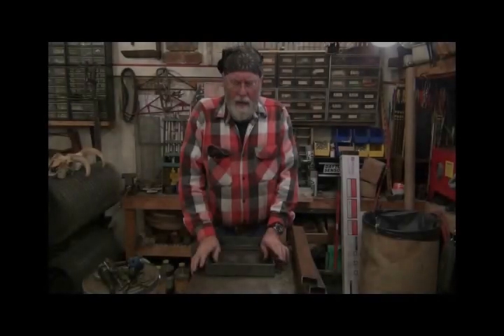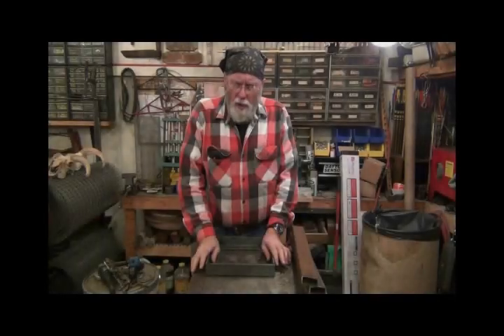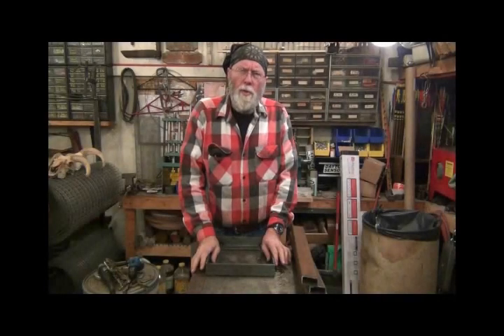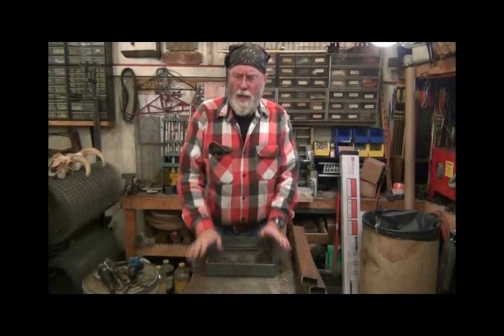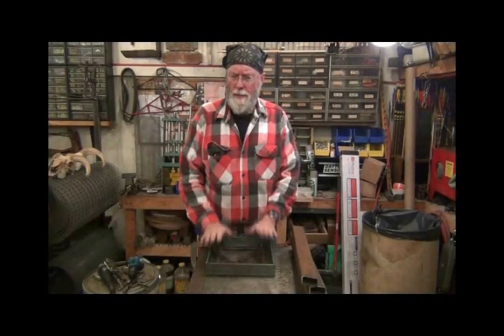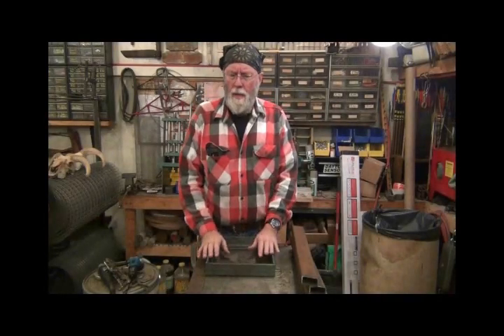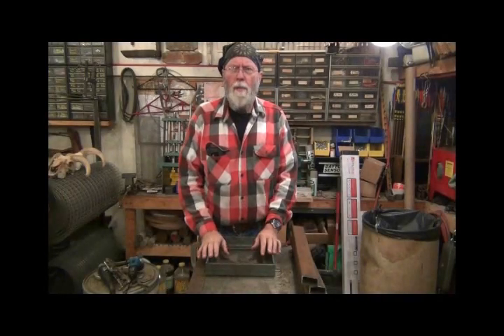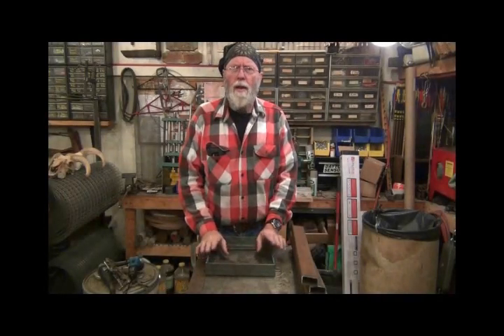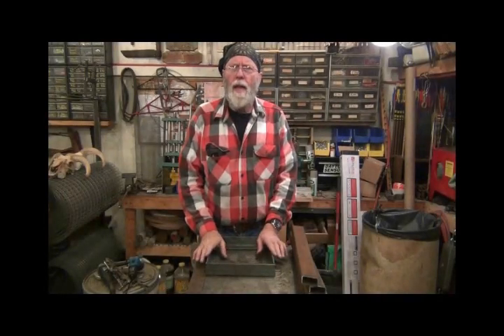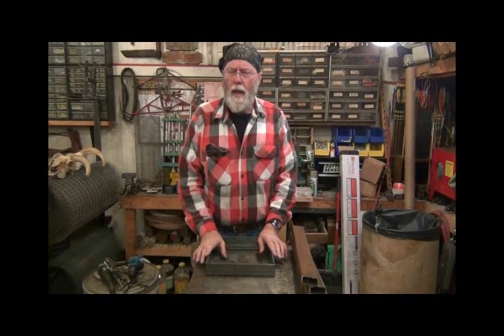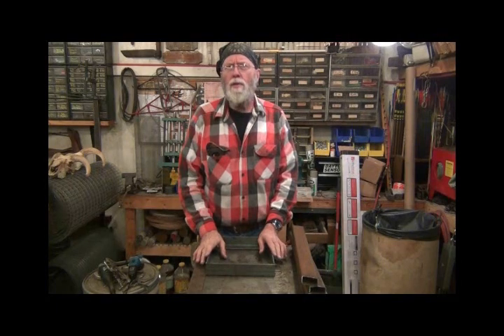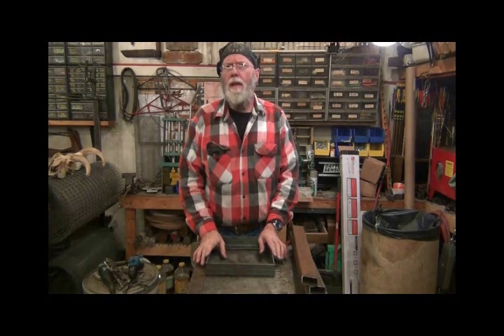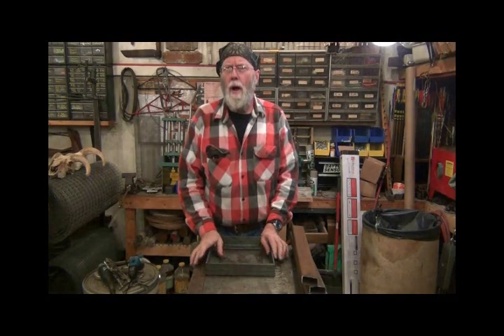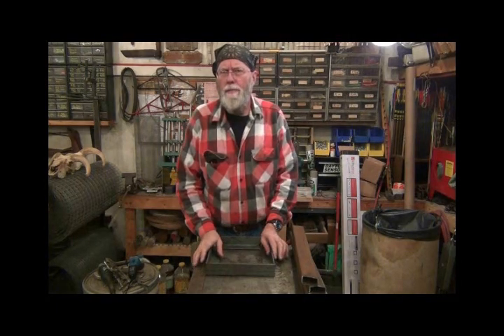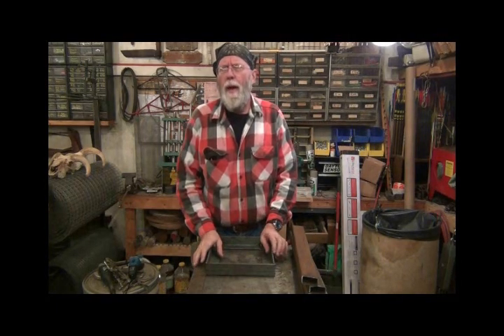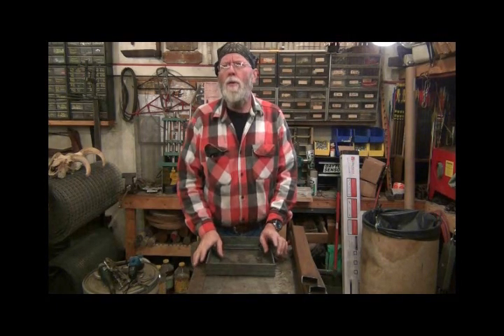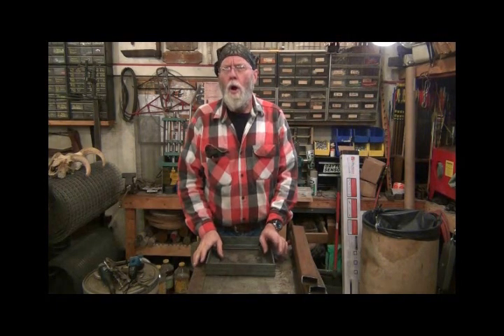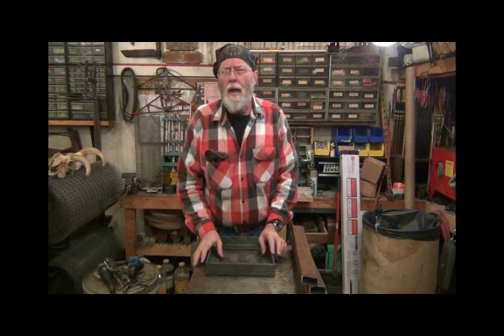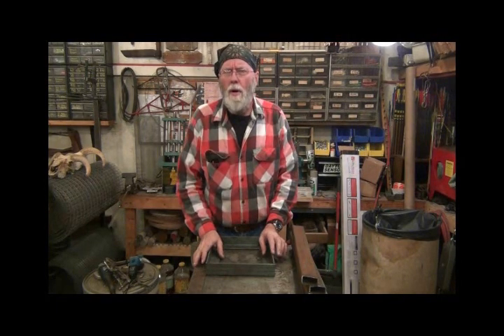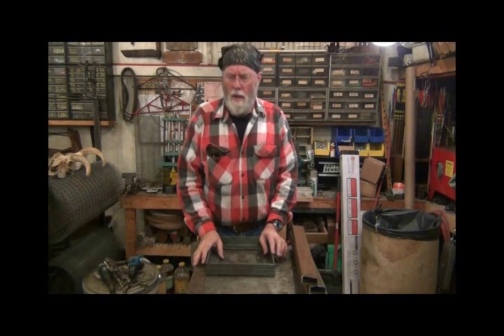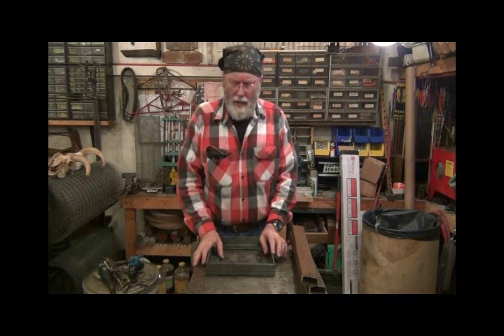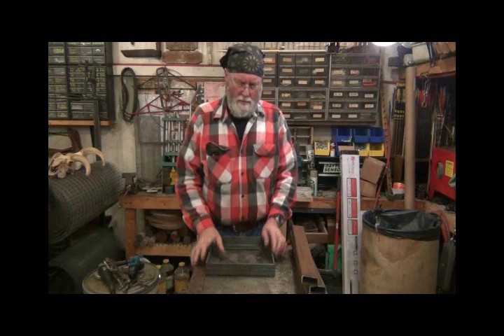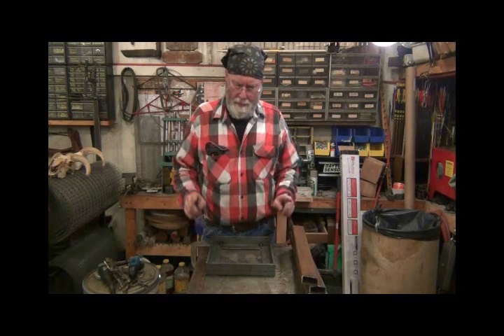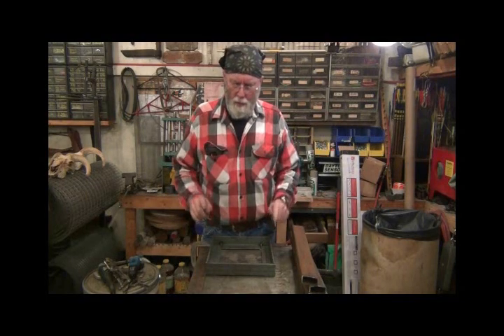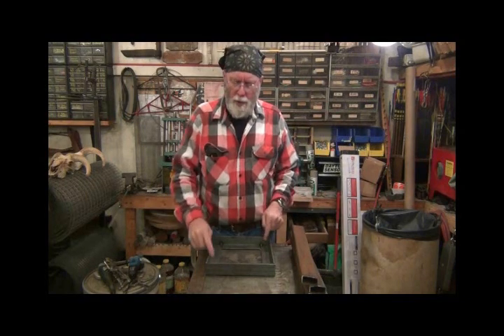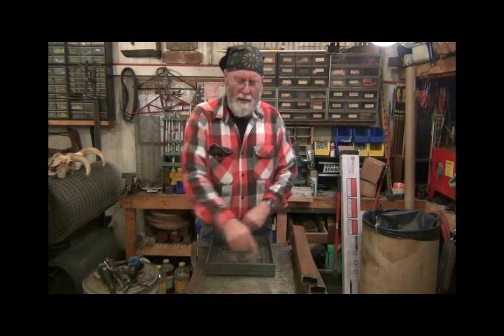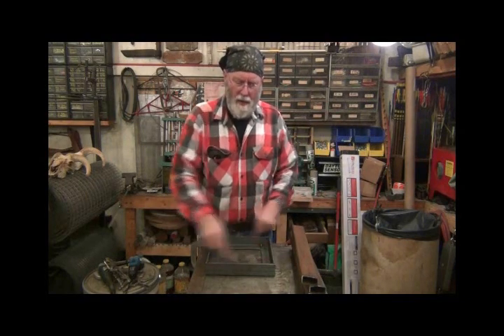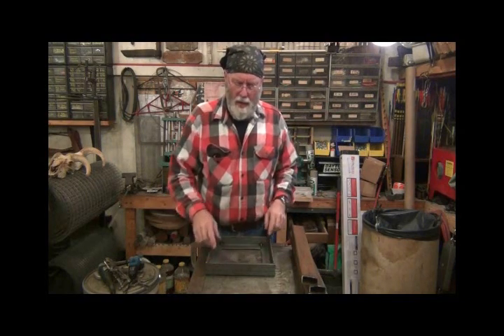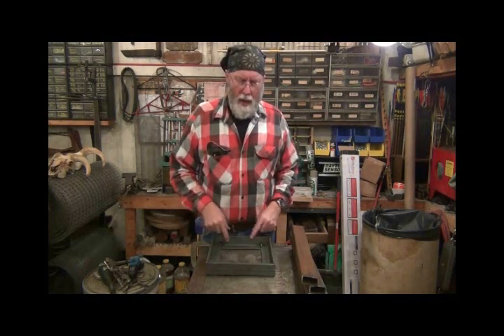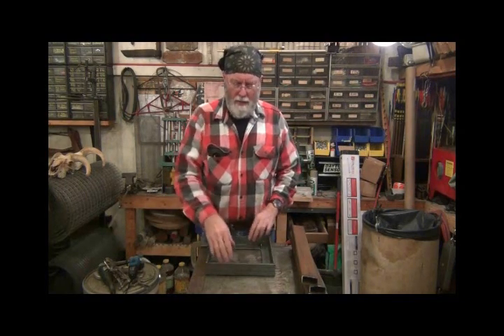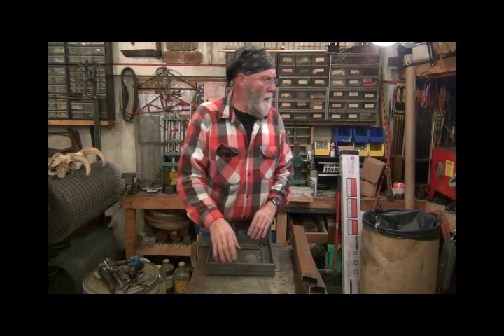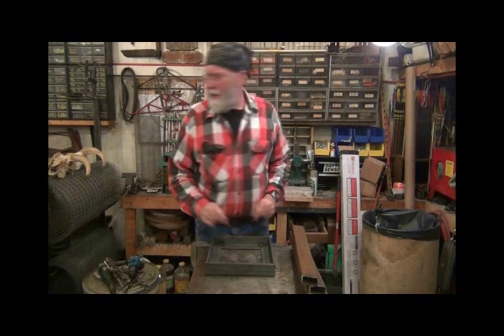Hello YouTubers! My buddy Barry needs an anvil stand for a 150-pound arm and hammer anvil. We measured the base of it and this is the proper size.